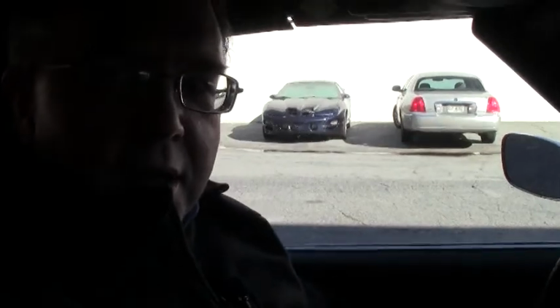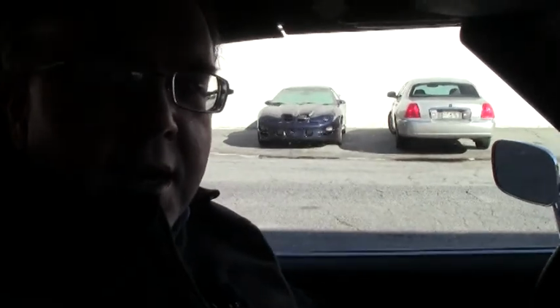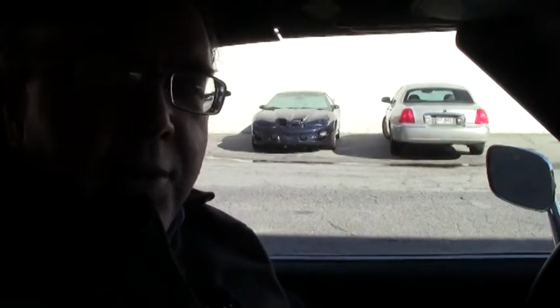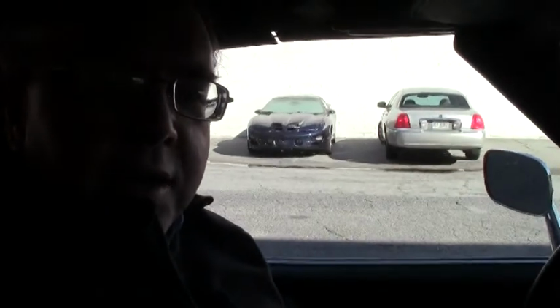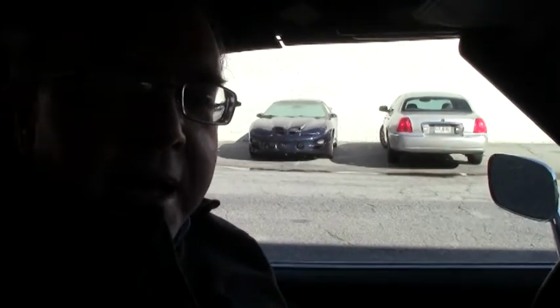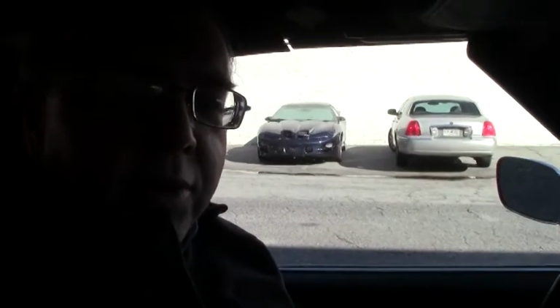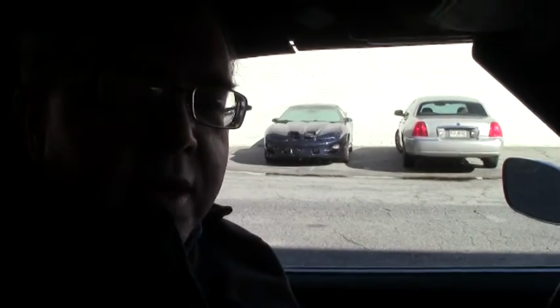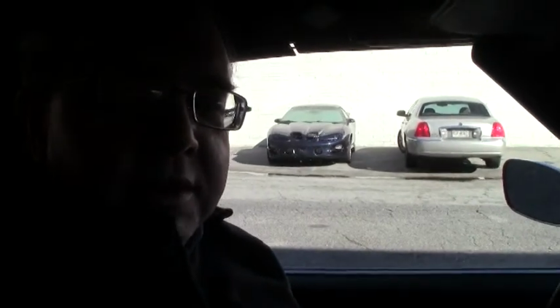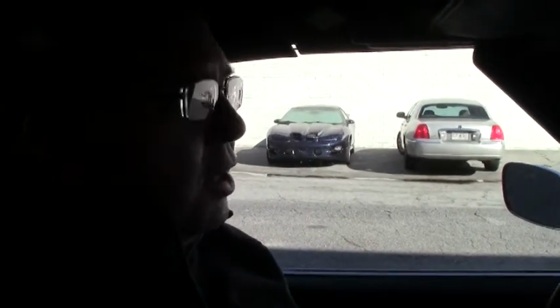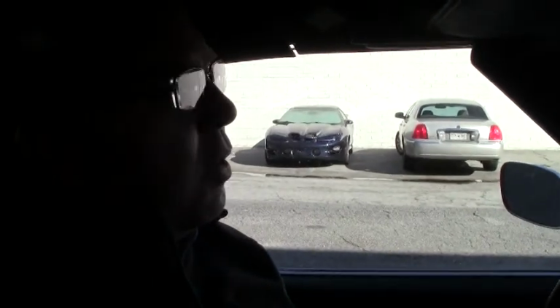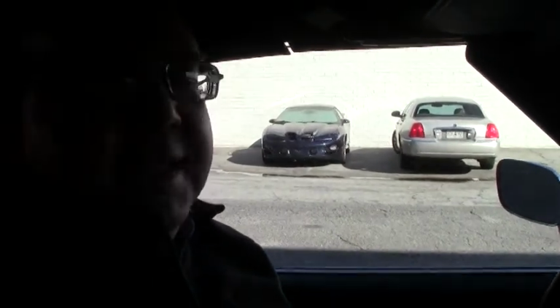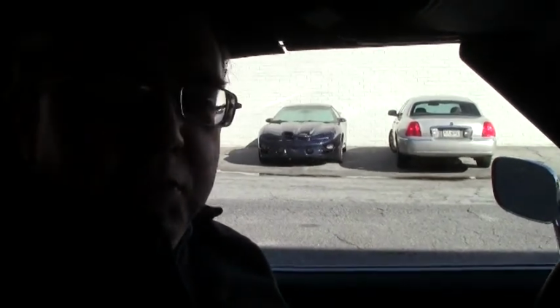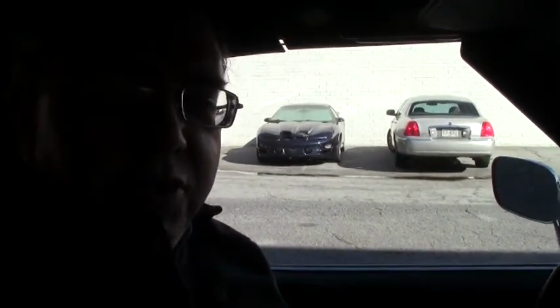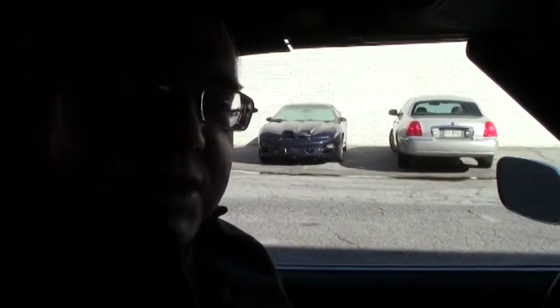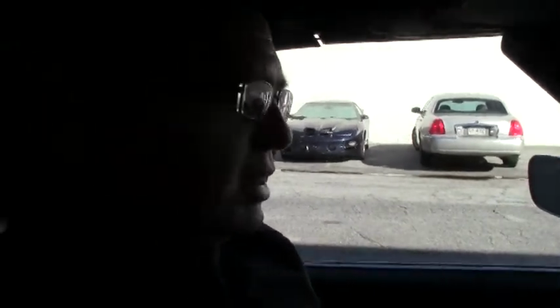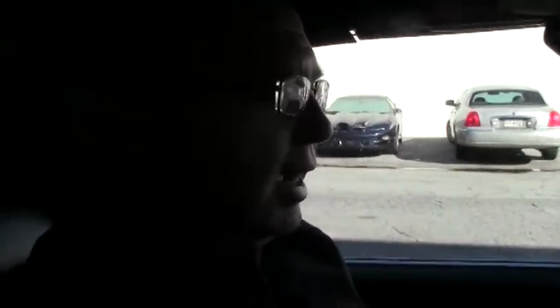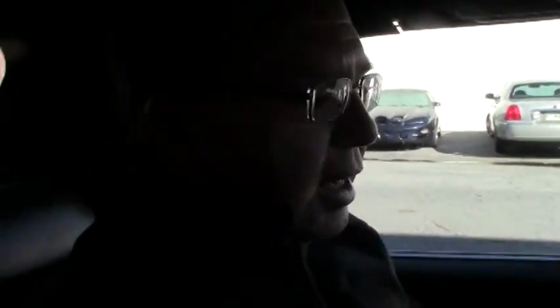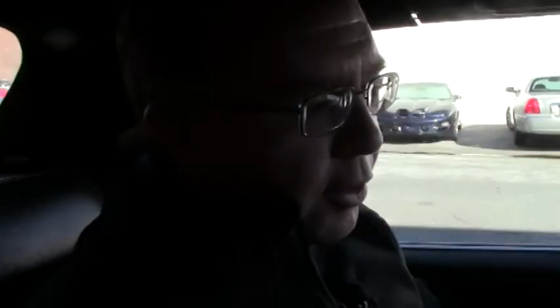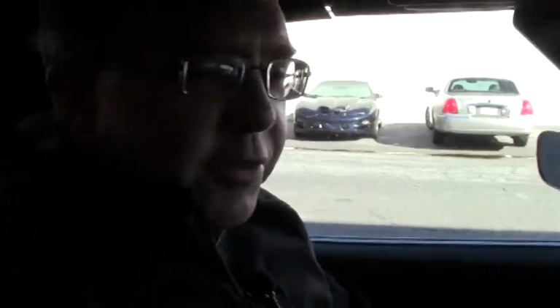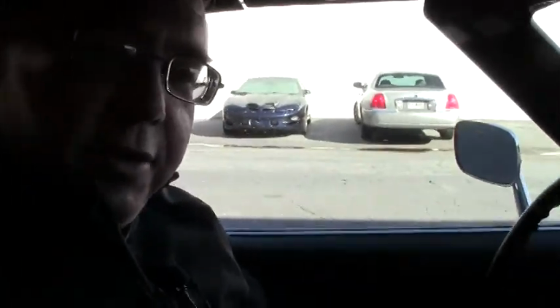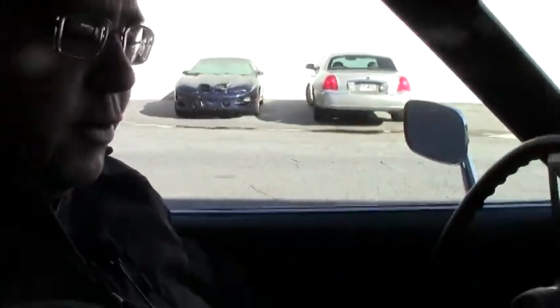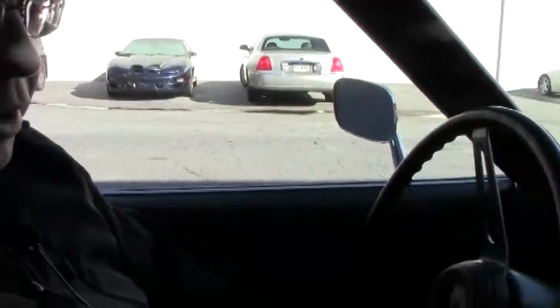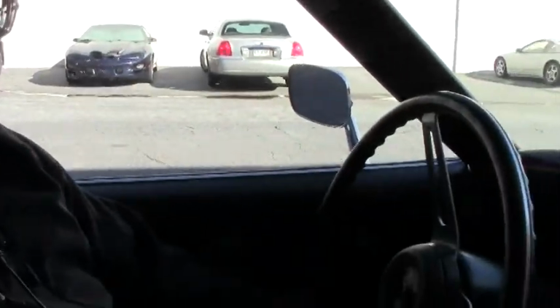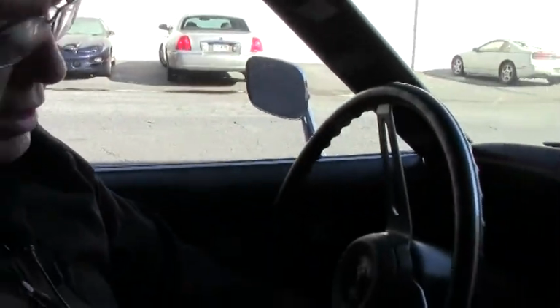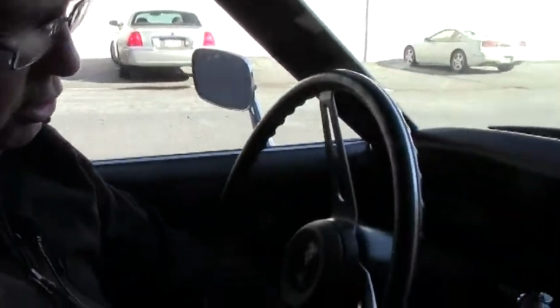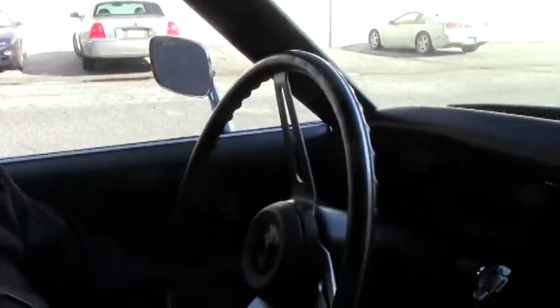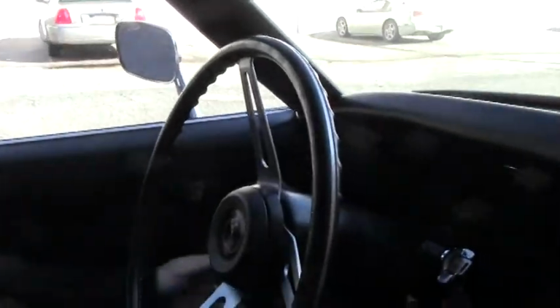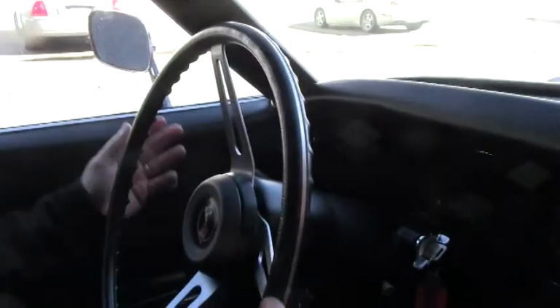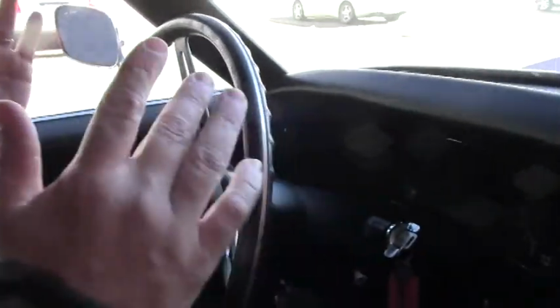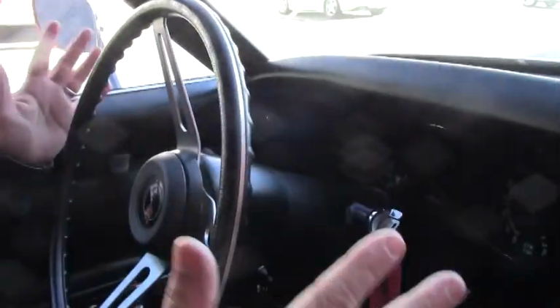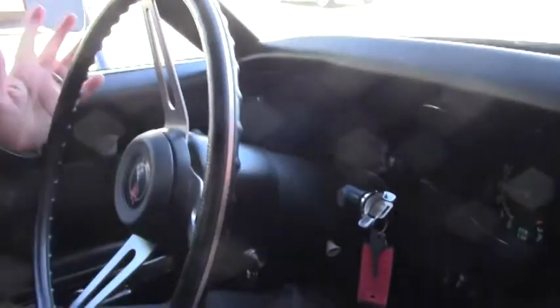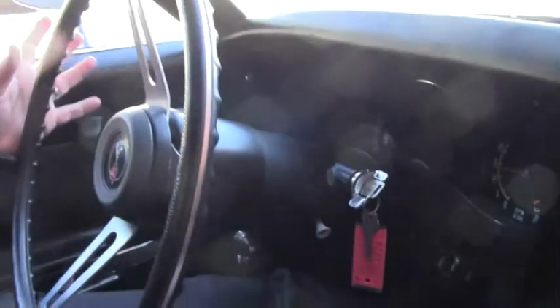All right, welcome back. We're going to take a little ride in this beautiful '69. 350, 350L, 46 engine. Beautiful car.